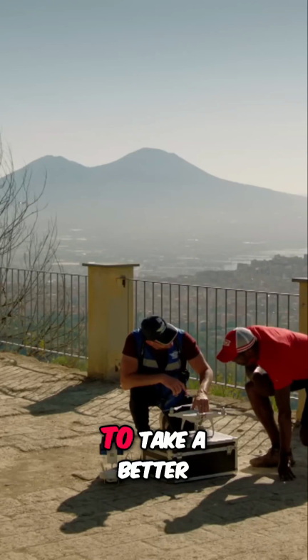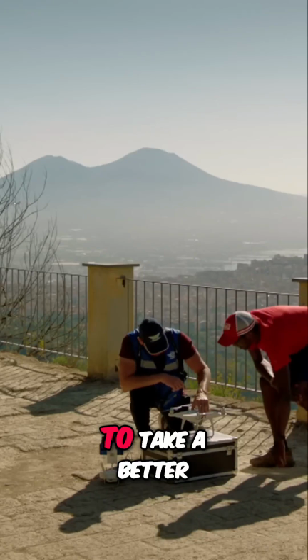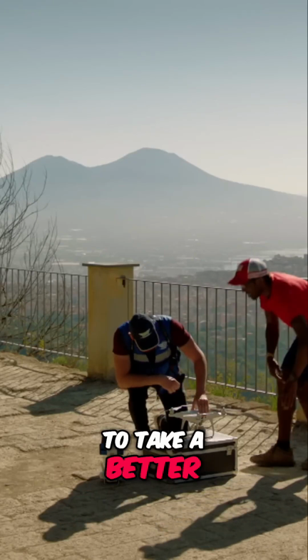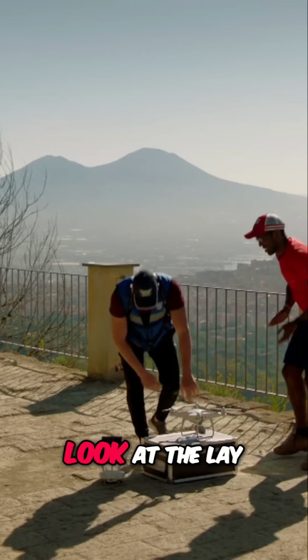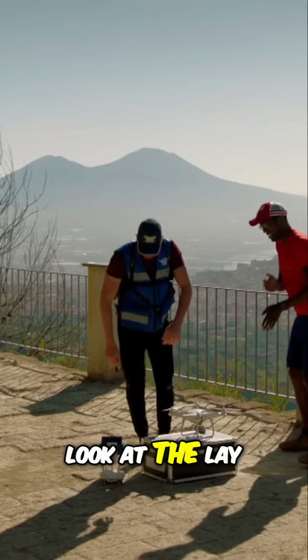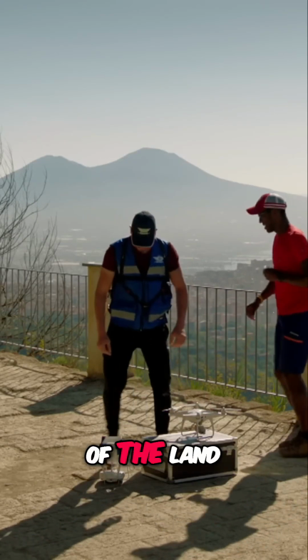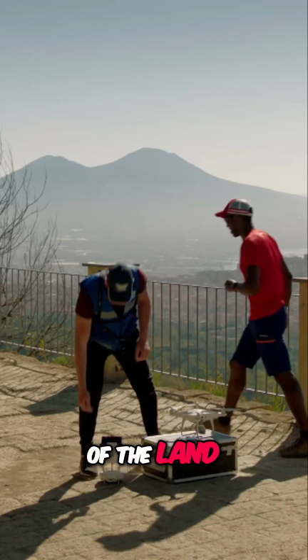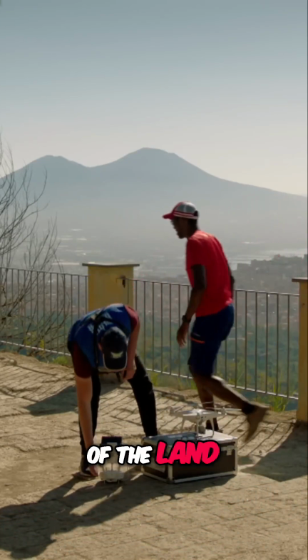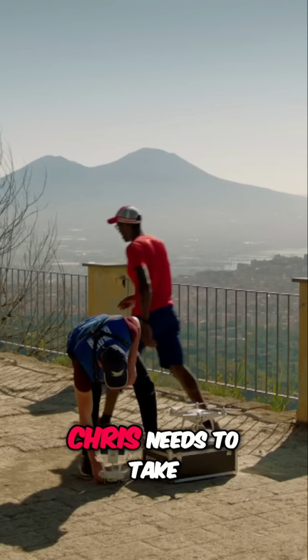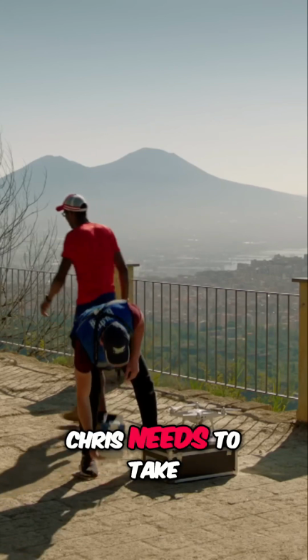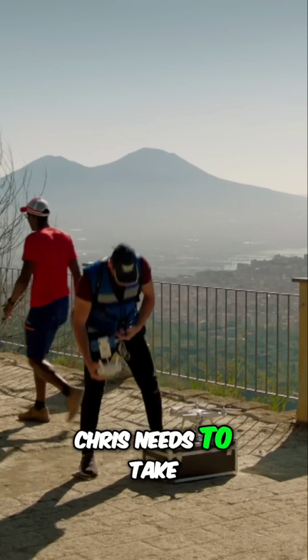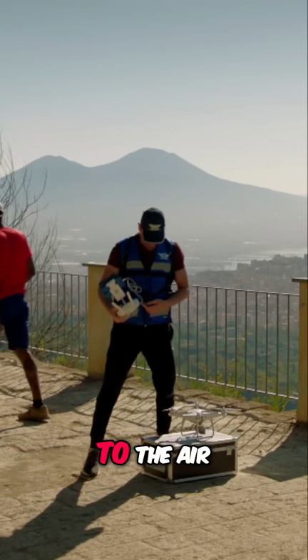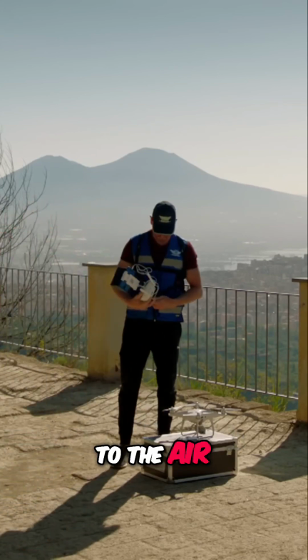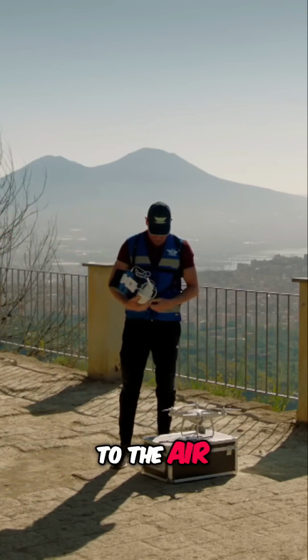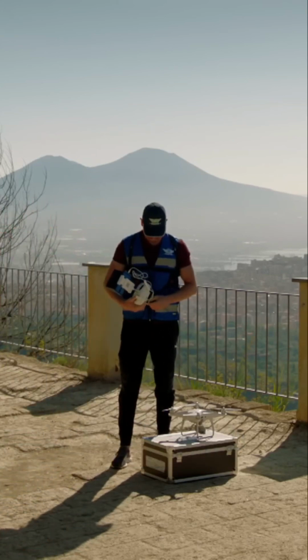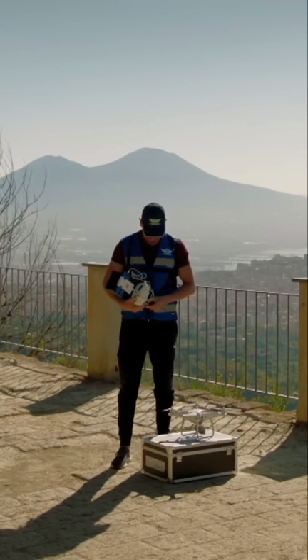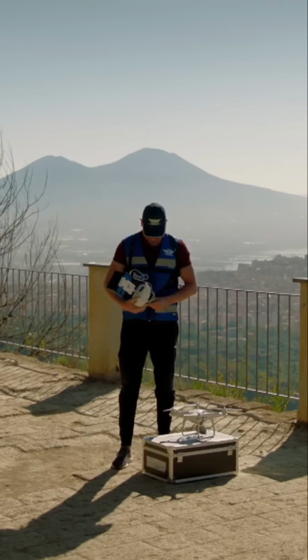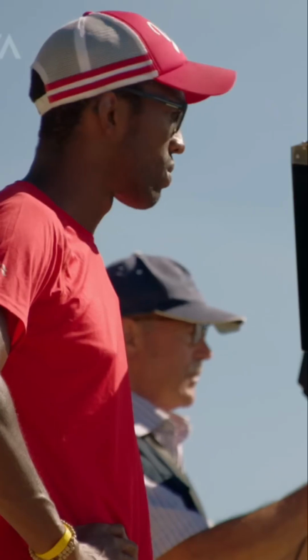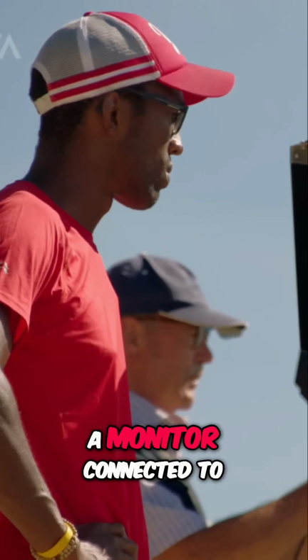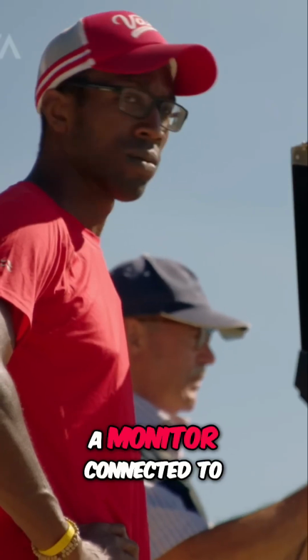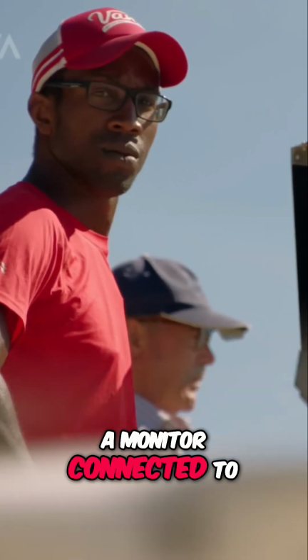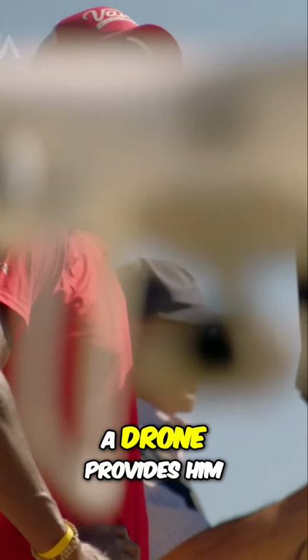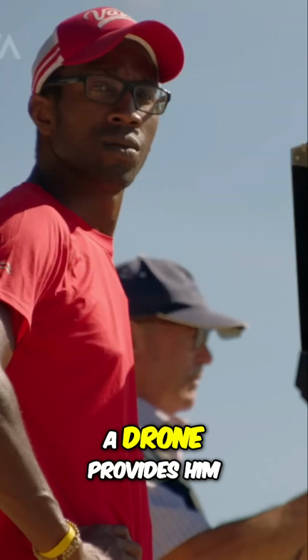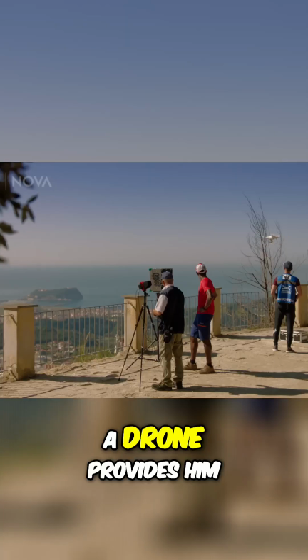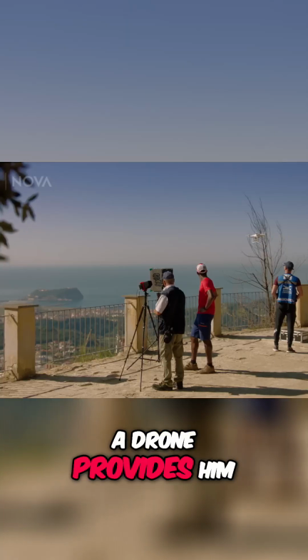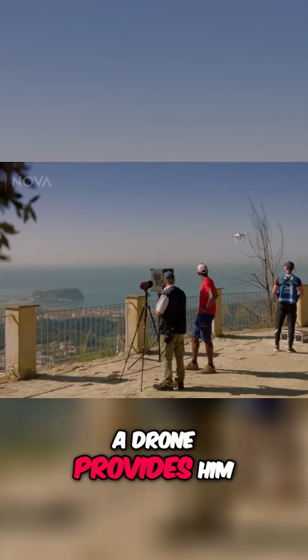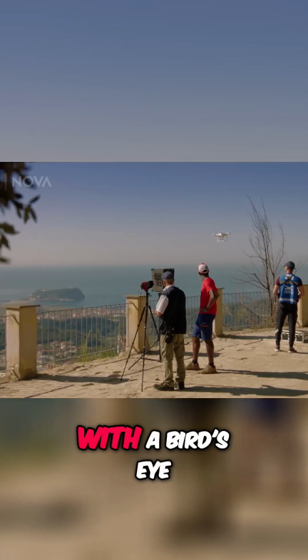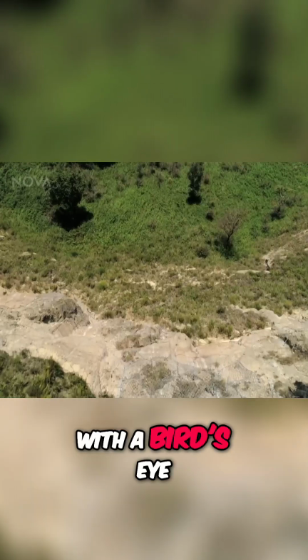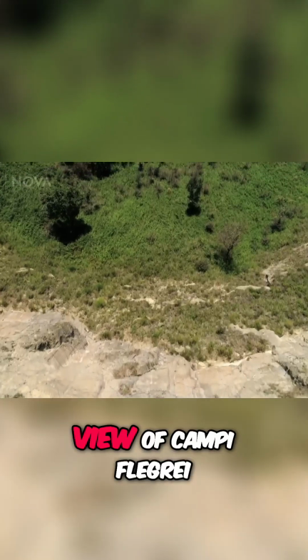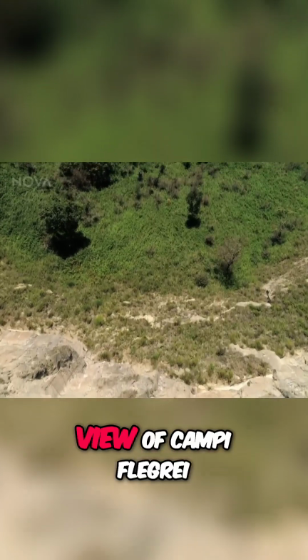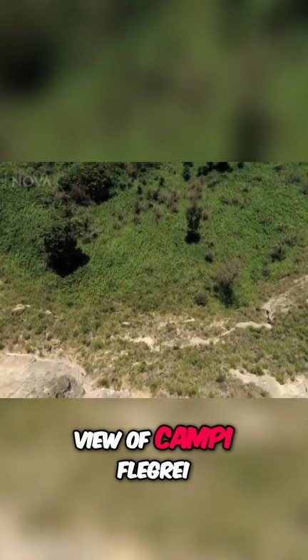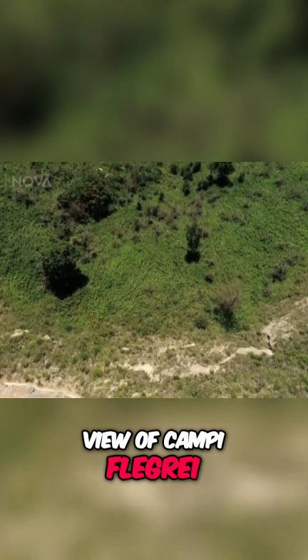To take a better look at the lay of the land, Chris needs to take to the air. A monitor connected to a drone provides him with a bird's-eye view of Campo Flegrei.